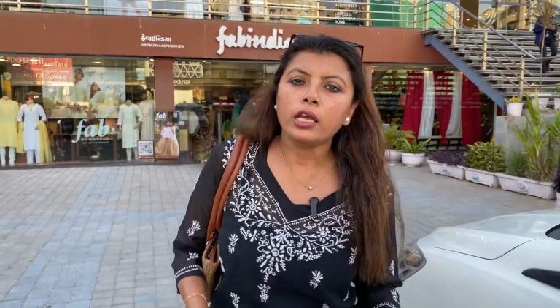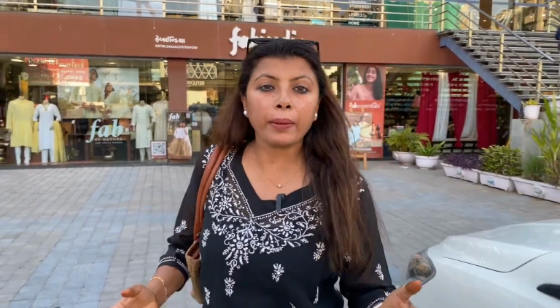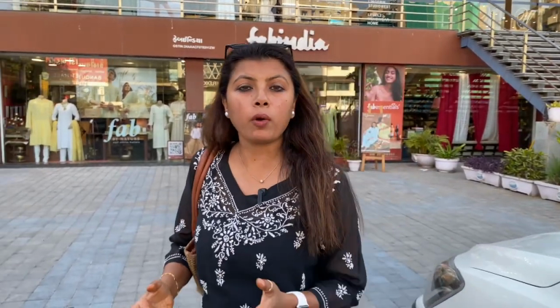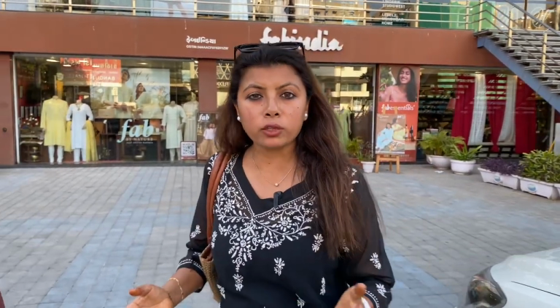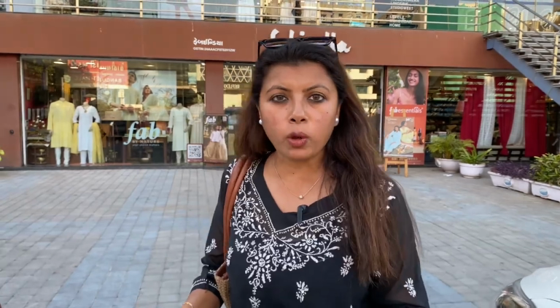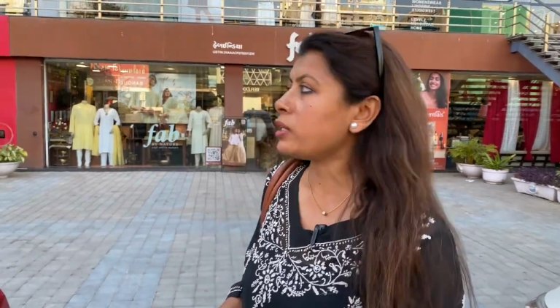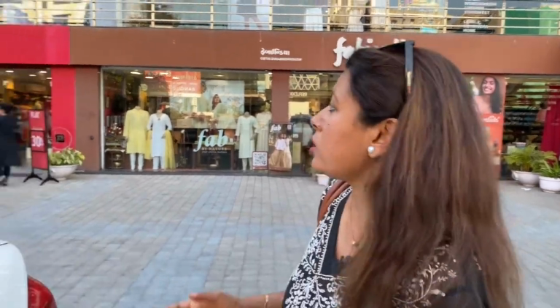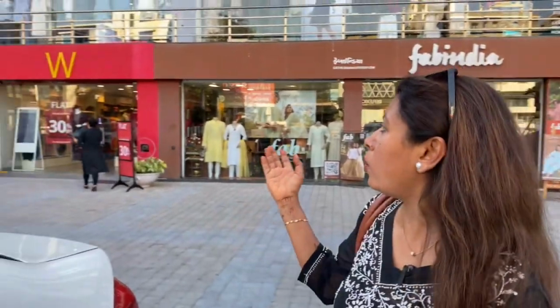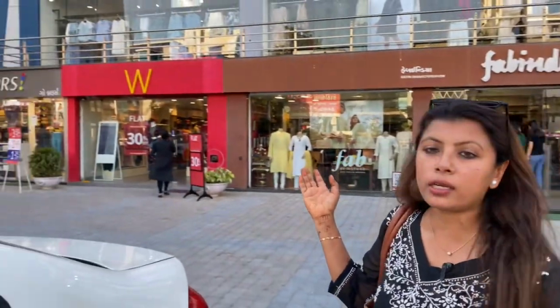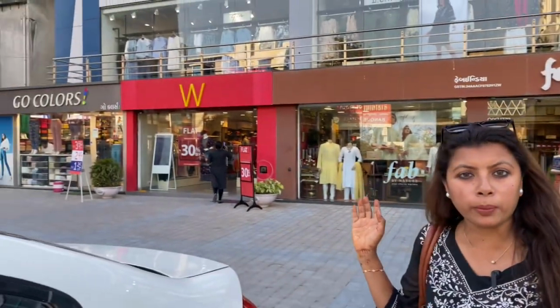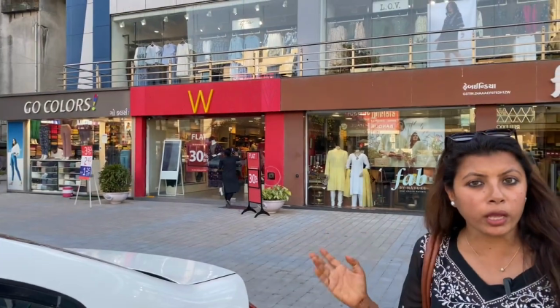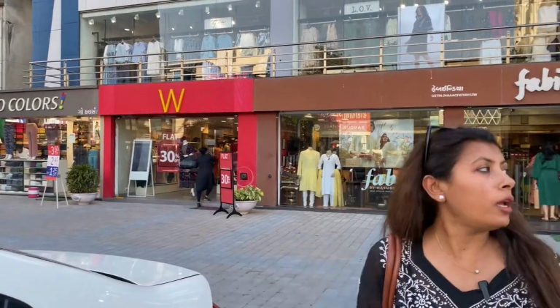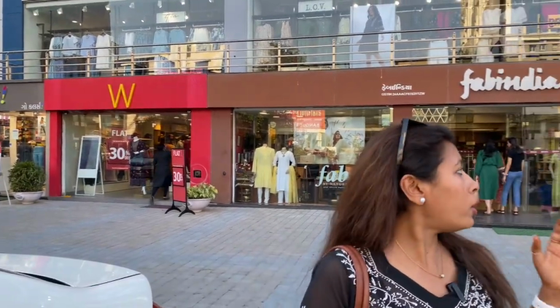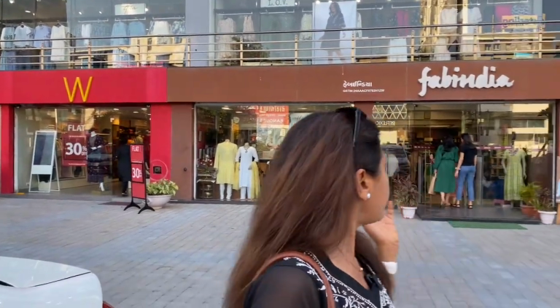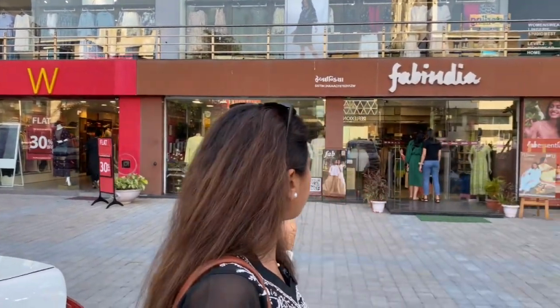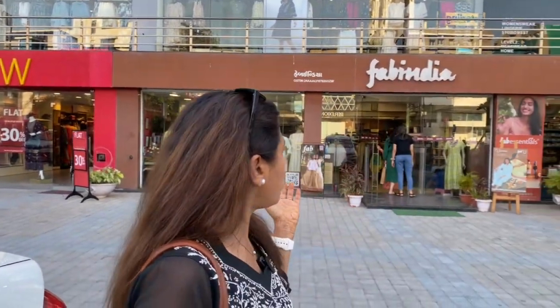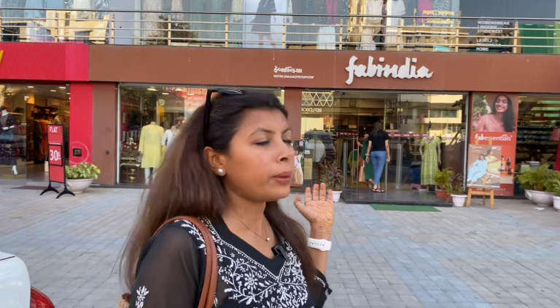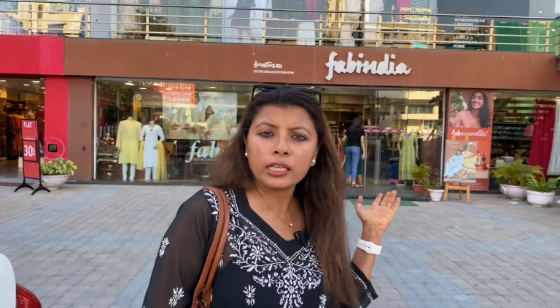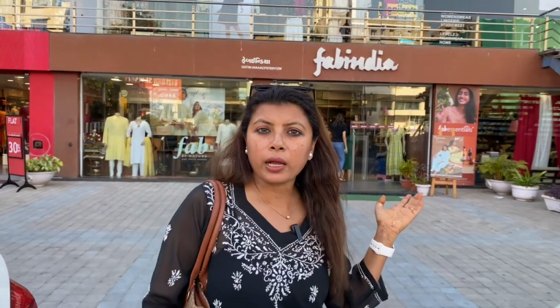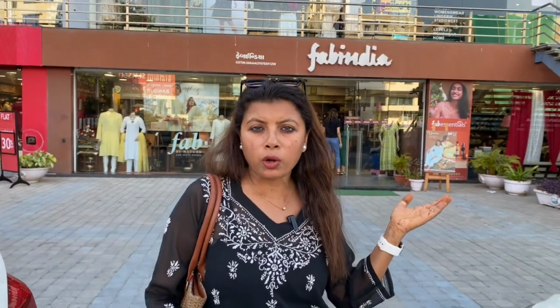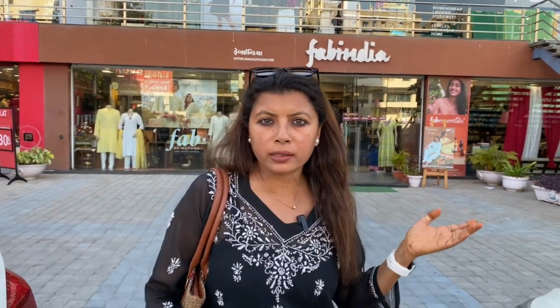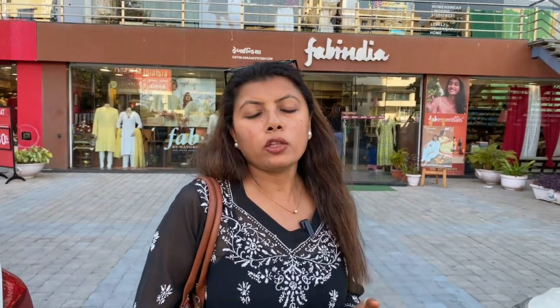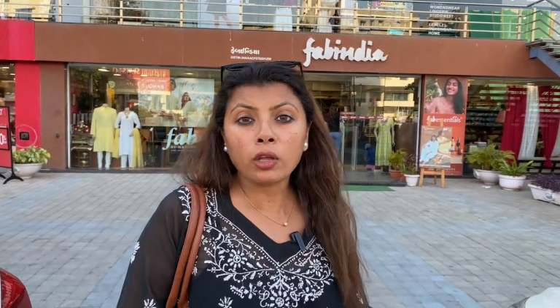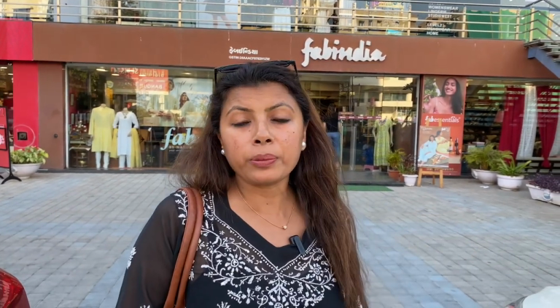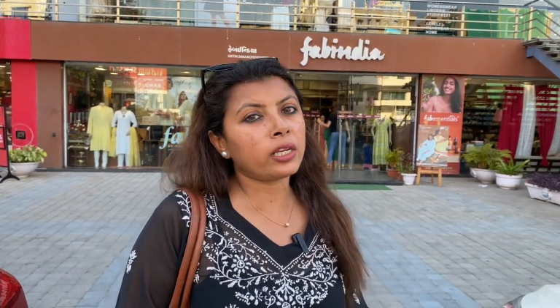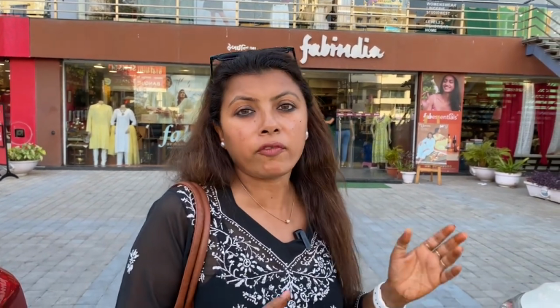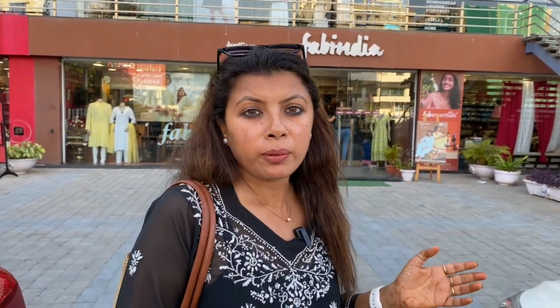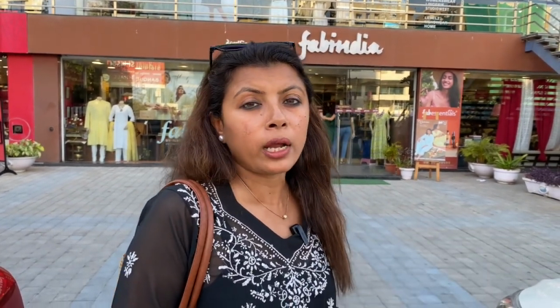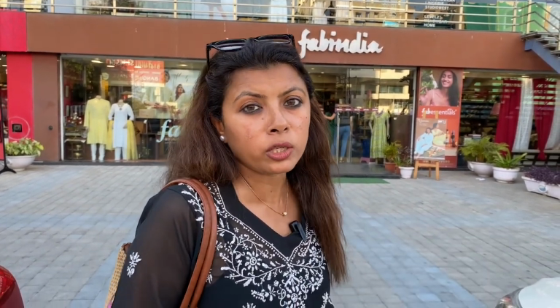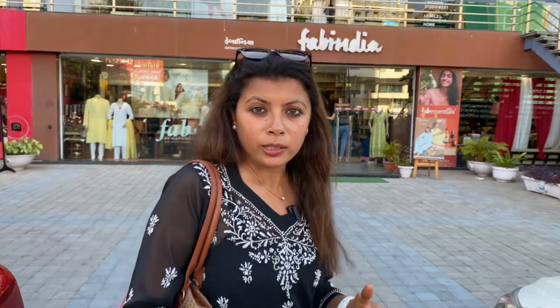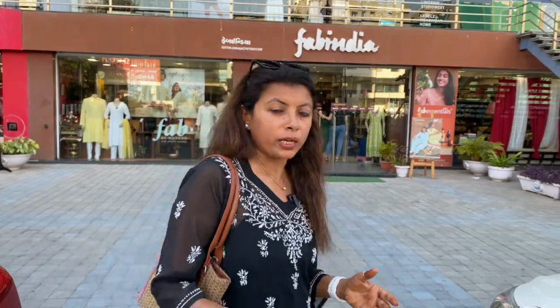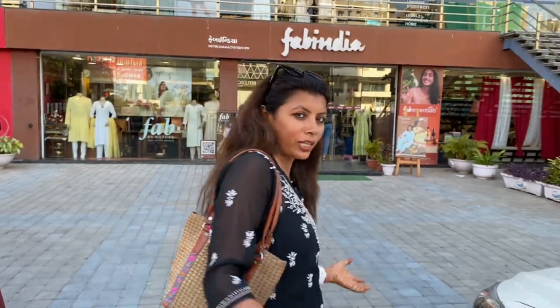You can find many other options here, such as Go Colors, W. You can see that it's all this type of complex. So we'll go first and explore West Side Nettobai's whole collection. So let's go.